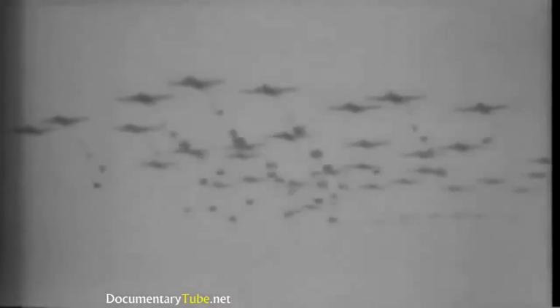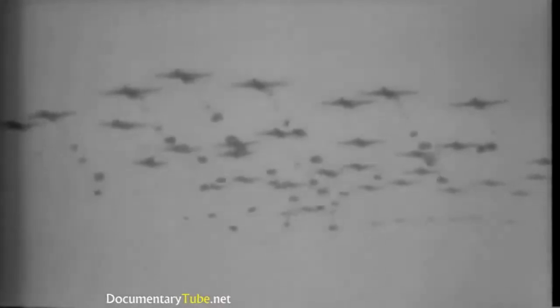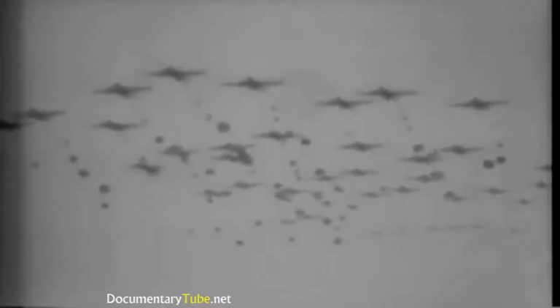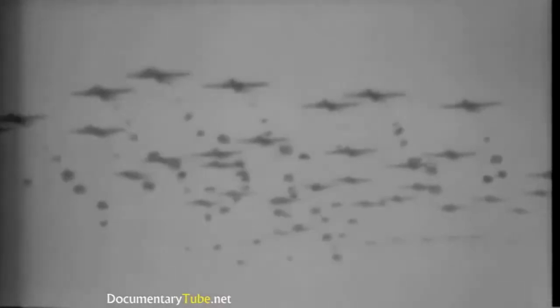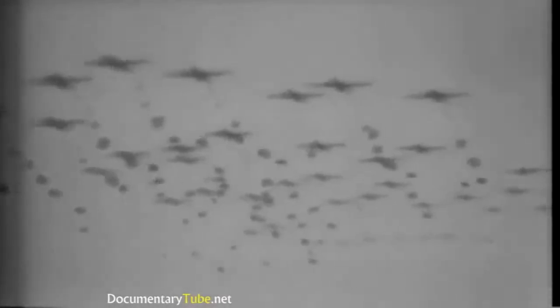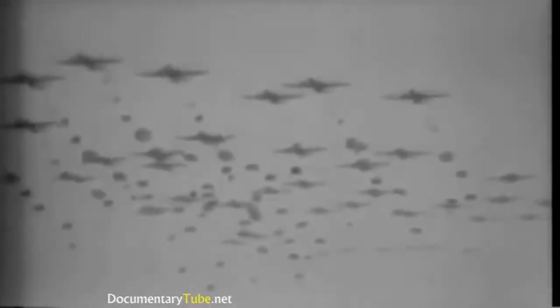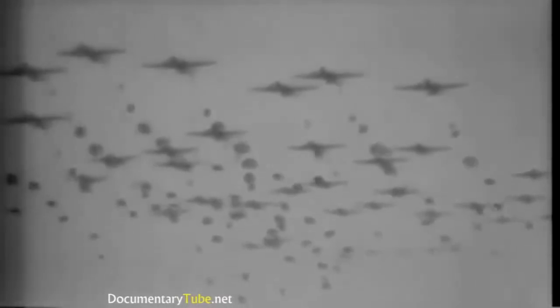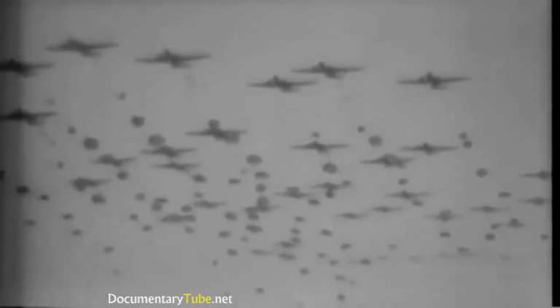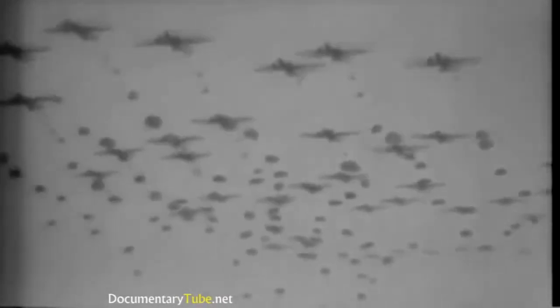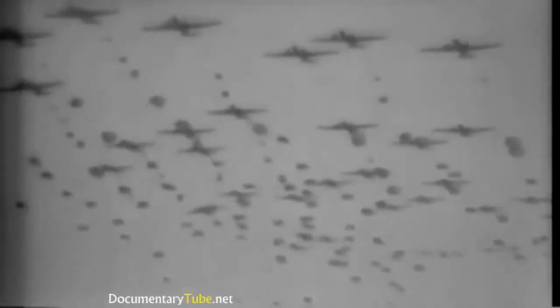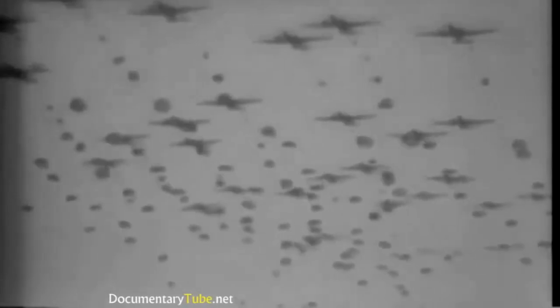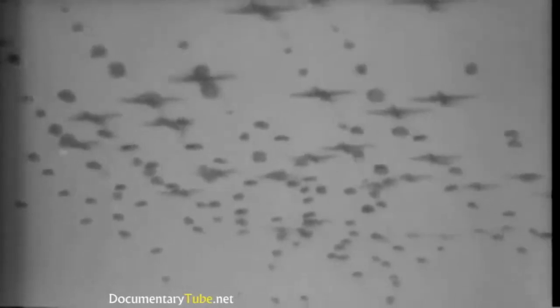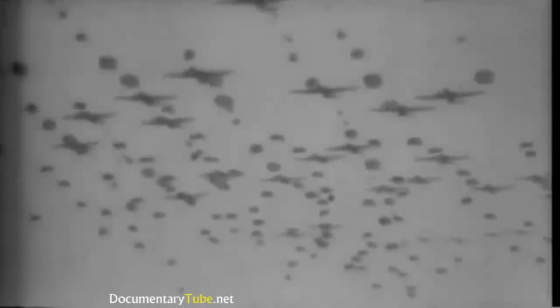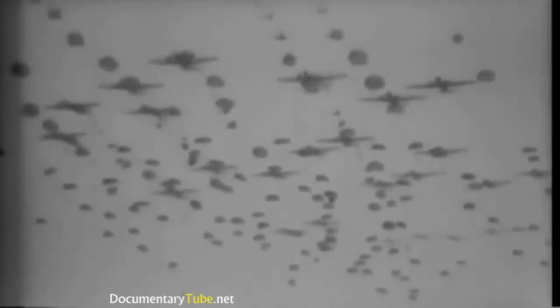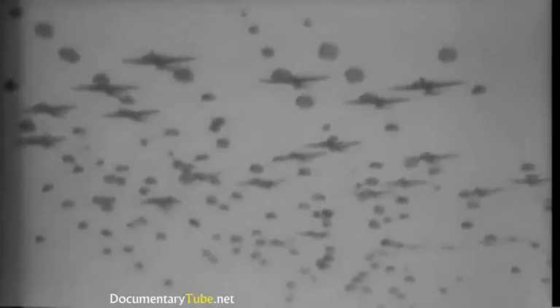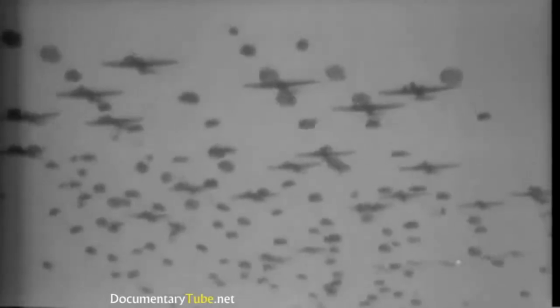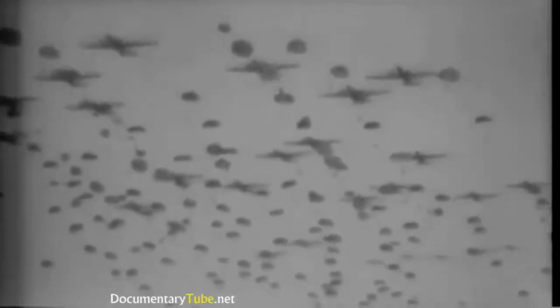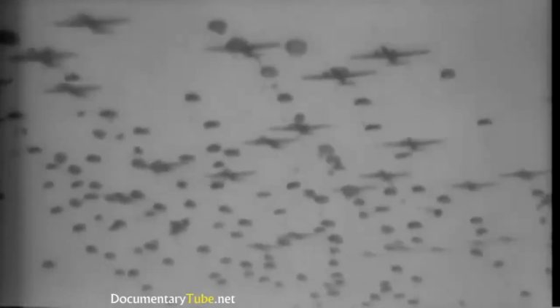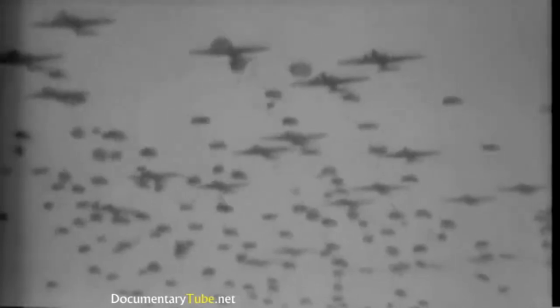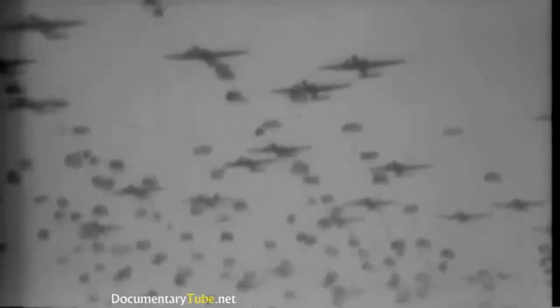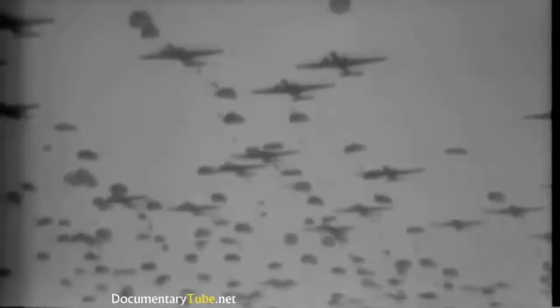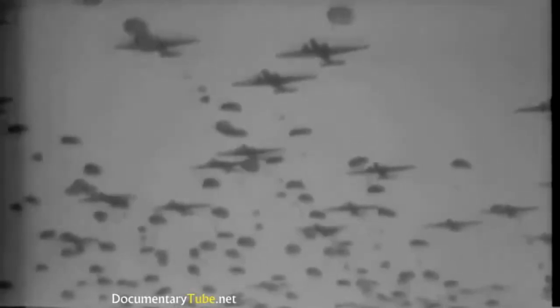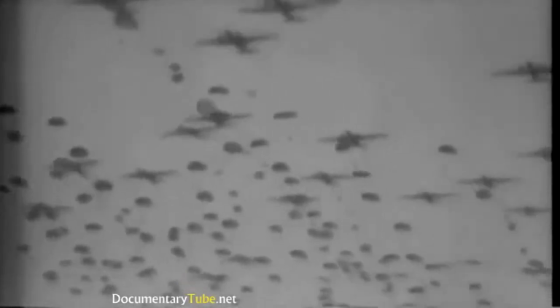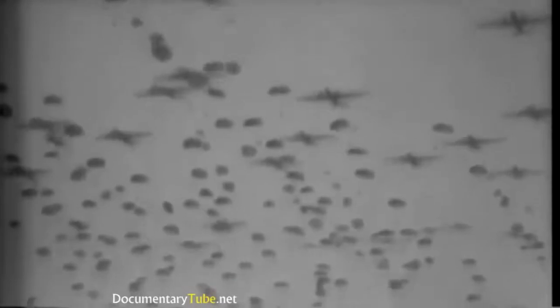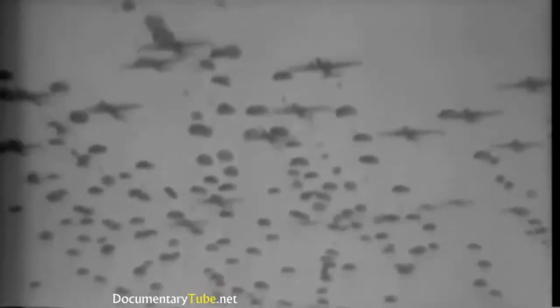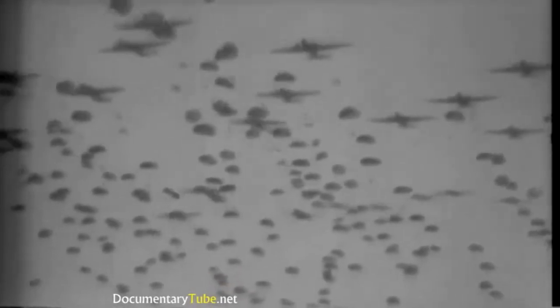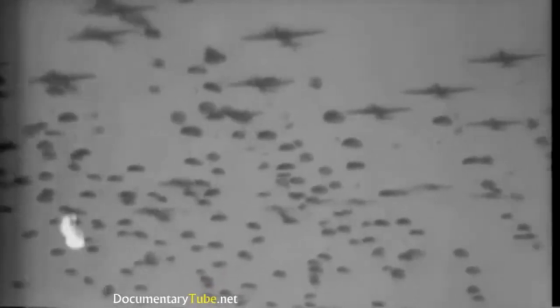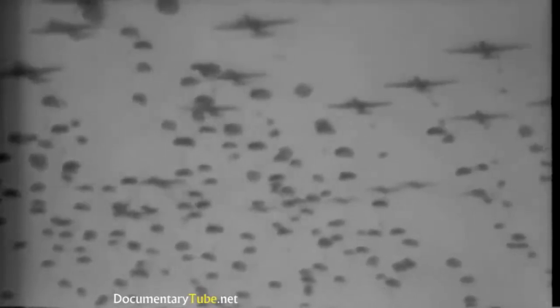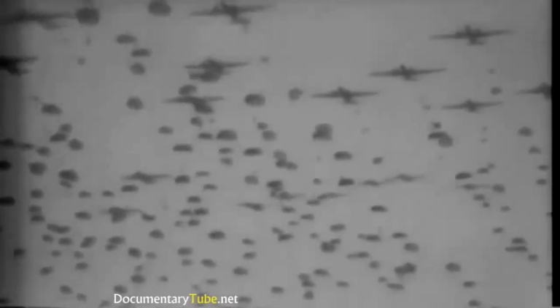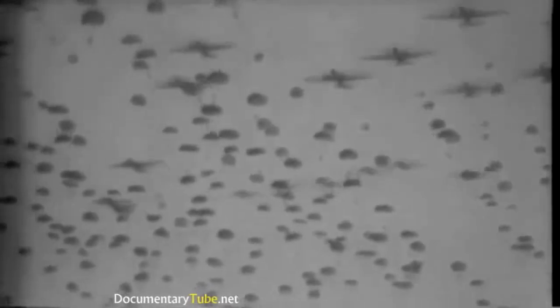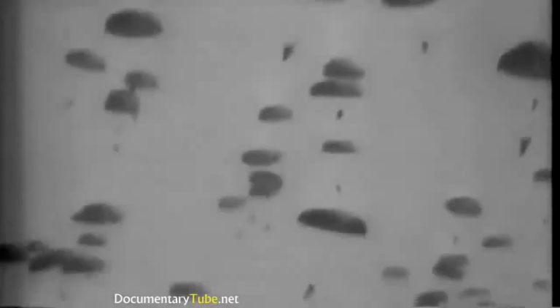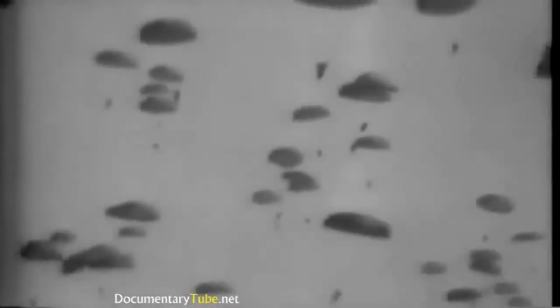Preparations for the airborne operations are coordinated with the amphibious assault. Elements of the First Allied Airborne Army drill in France 10 days before Lieutenant General Brereton's aerial task forces converge on the Rhine.